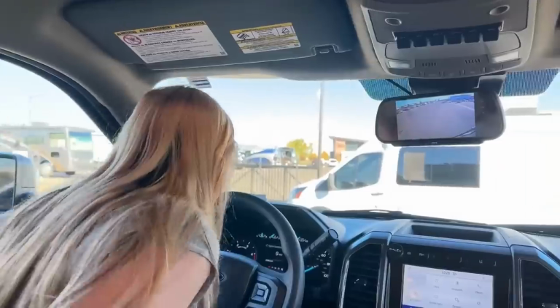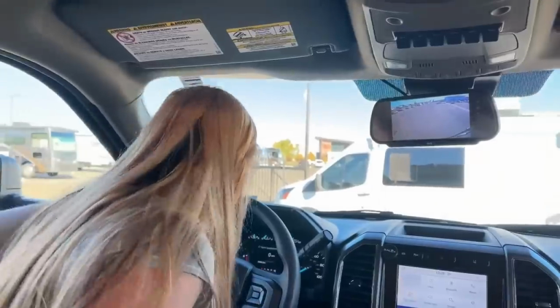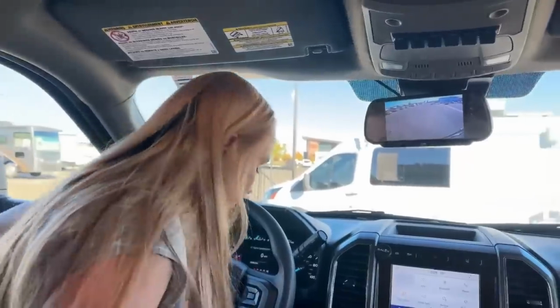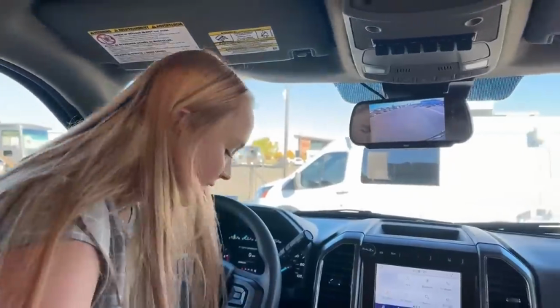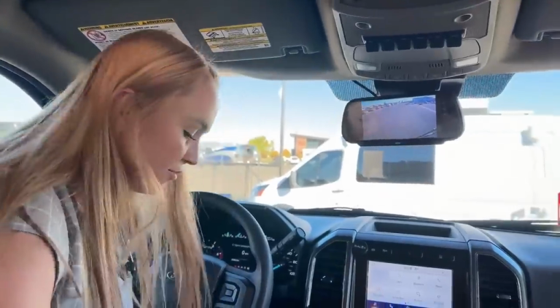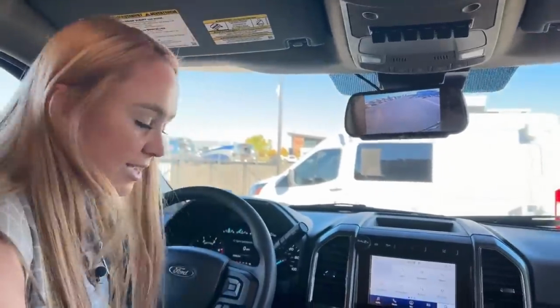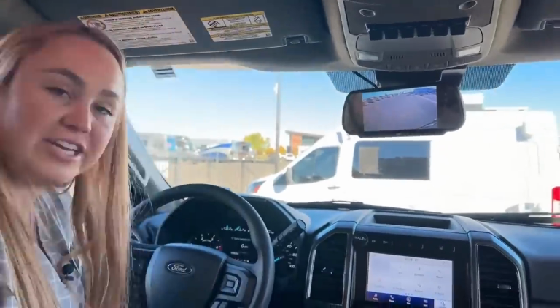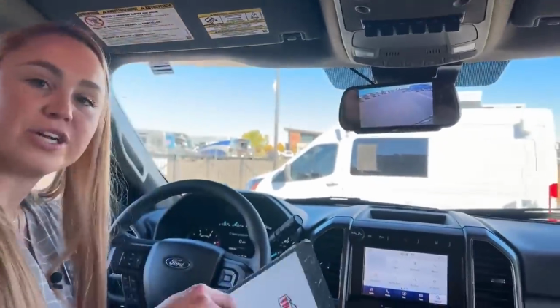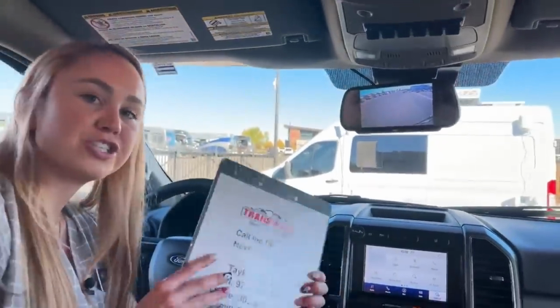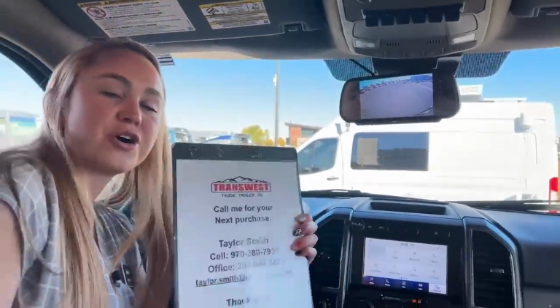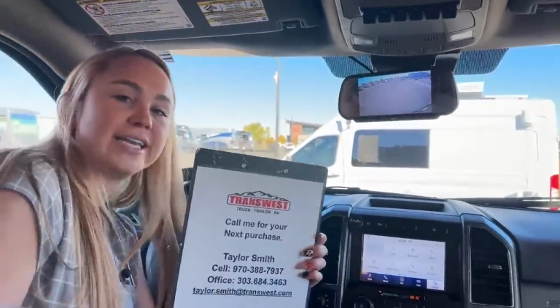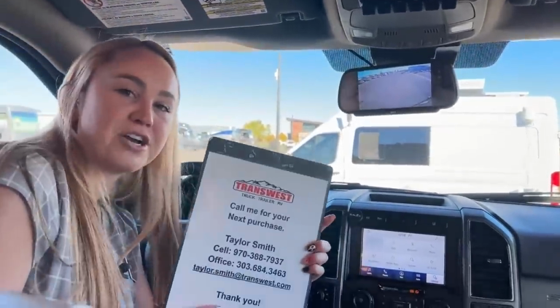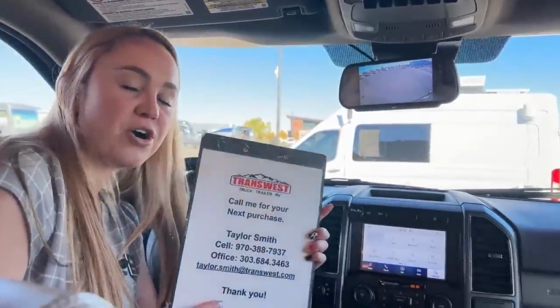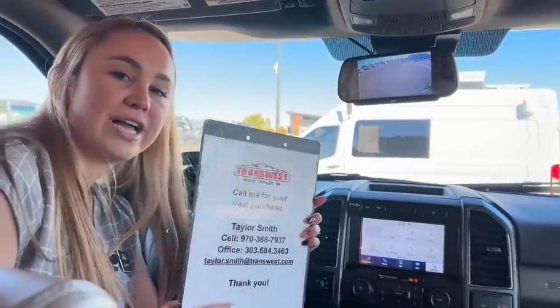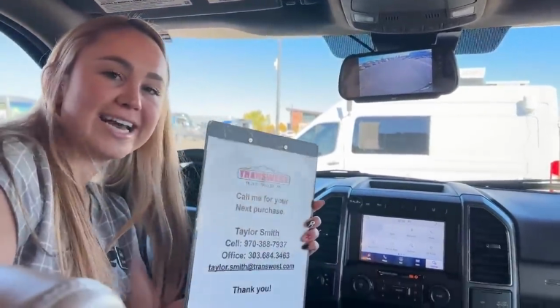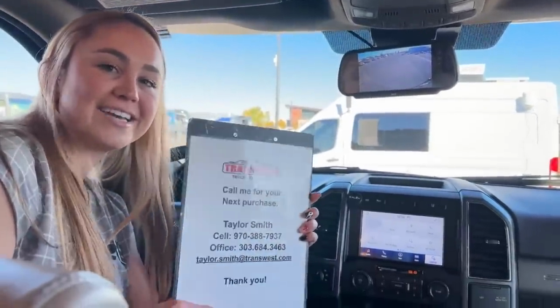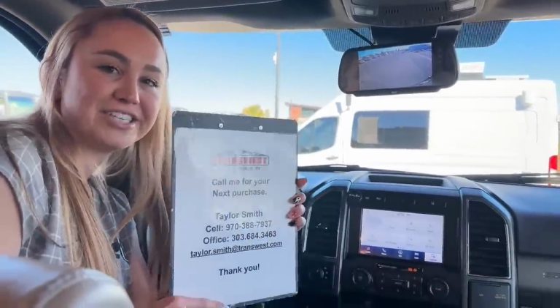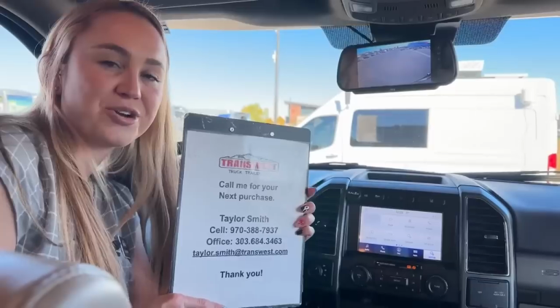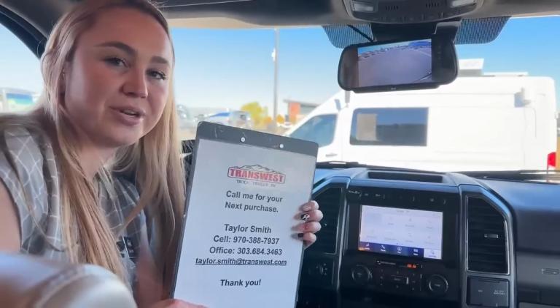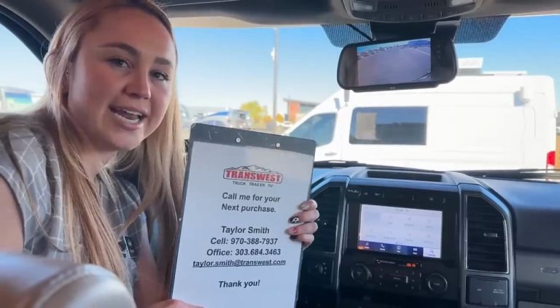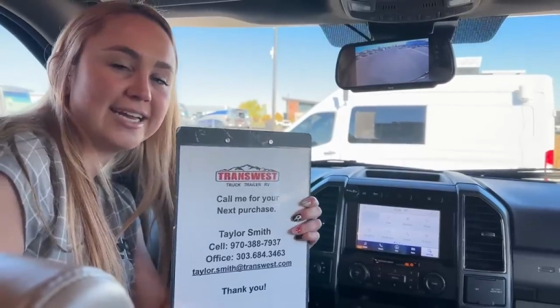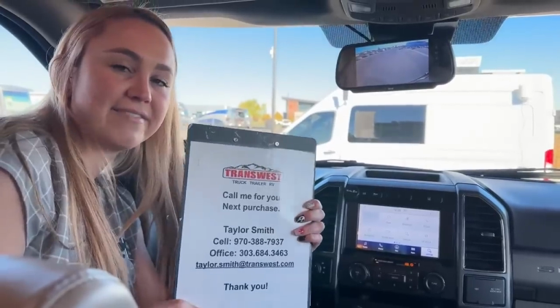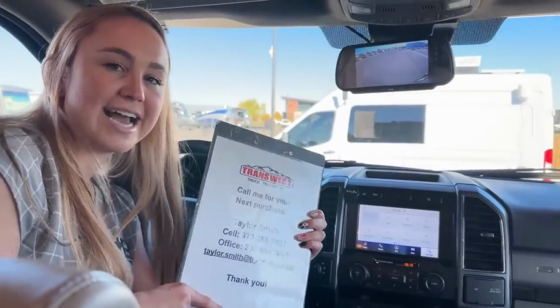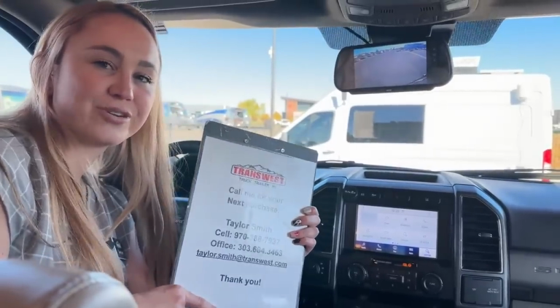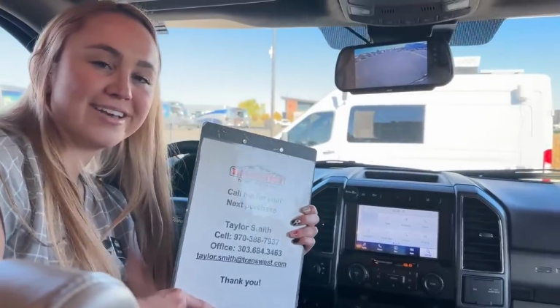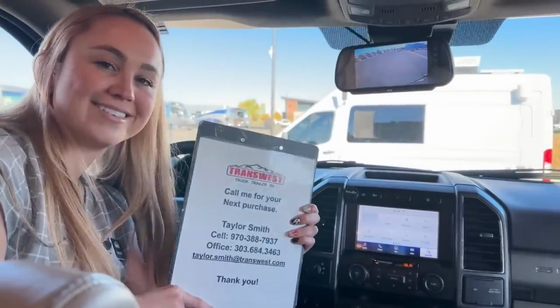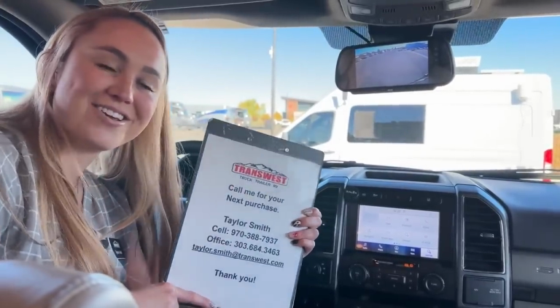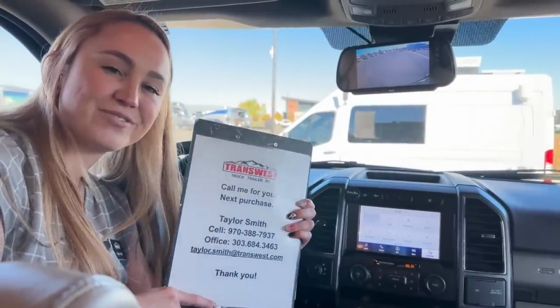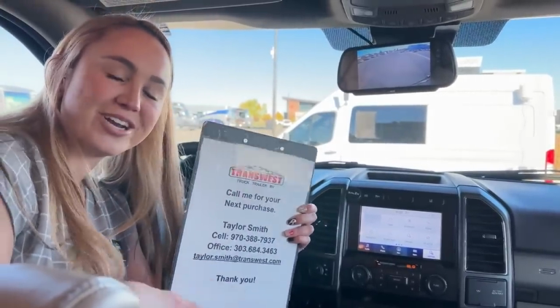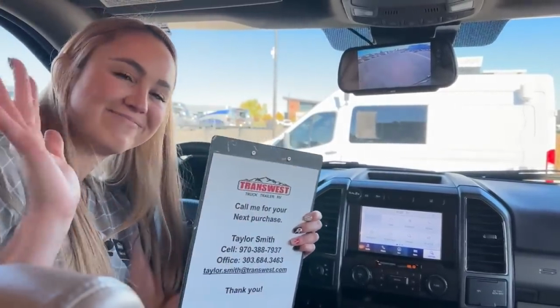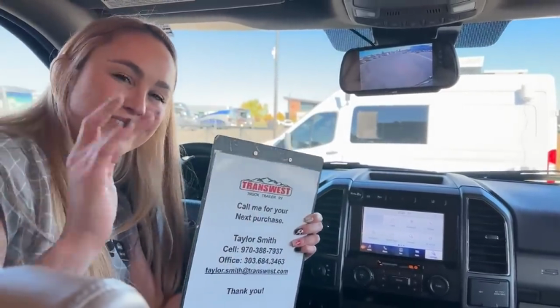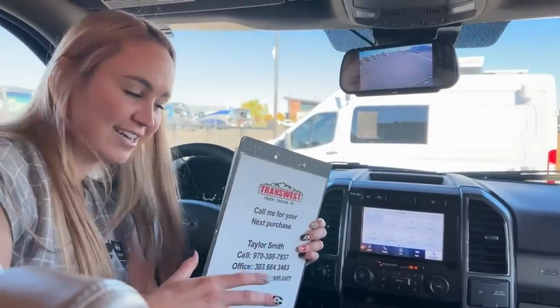That's what I have for you guys on our 2022 Thor Omni. If you have any questions, go ahead and give me a call at 970-388-7937. Thank you guys — thanks for joining, have a good day.